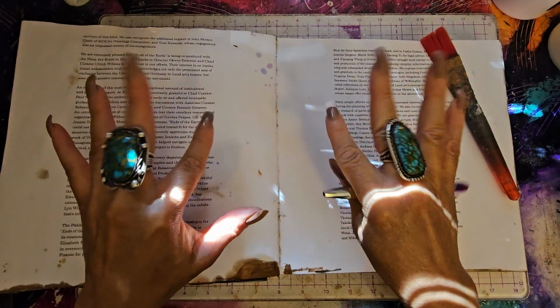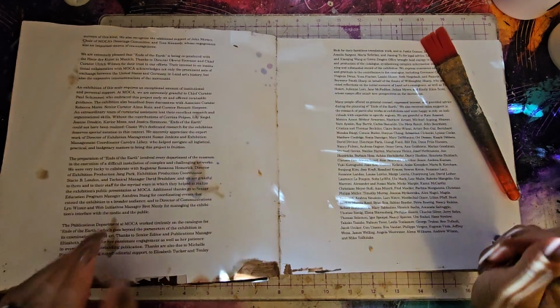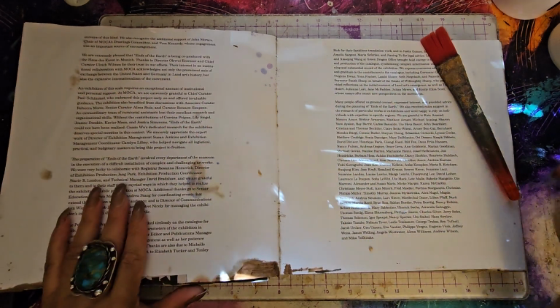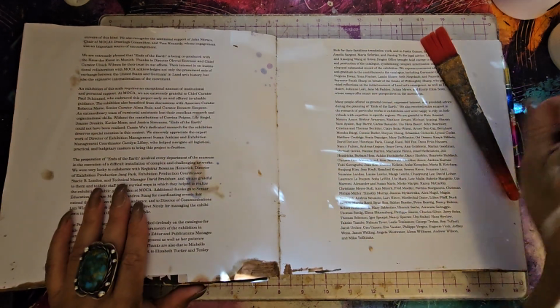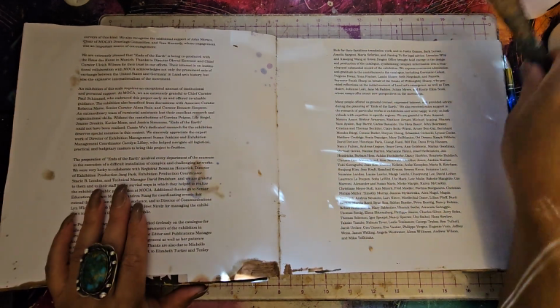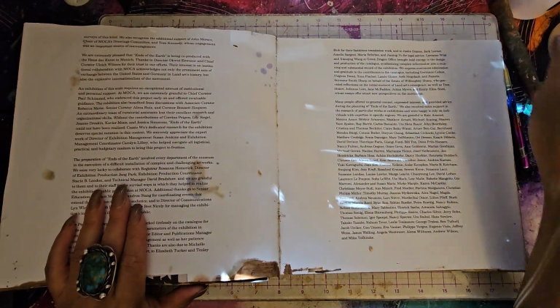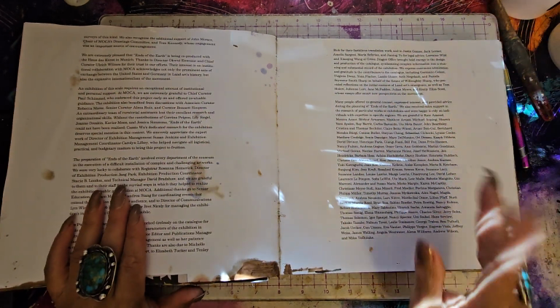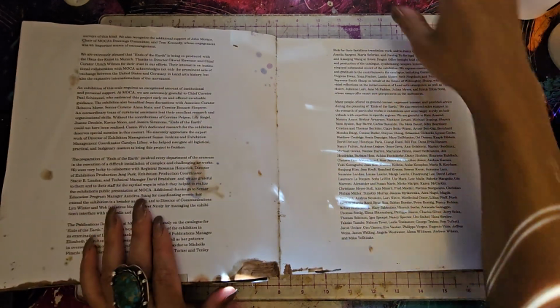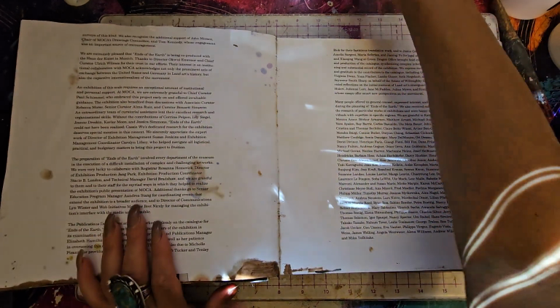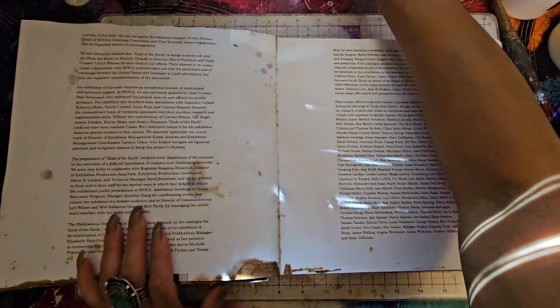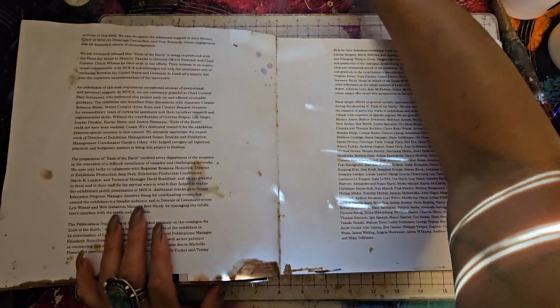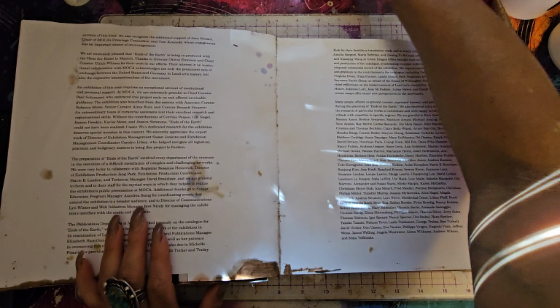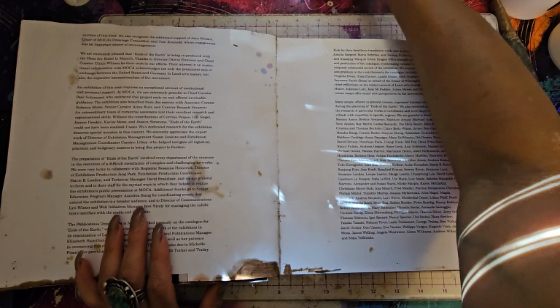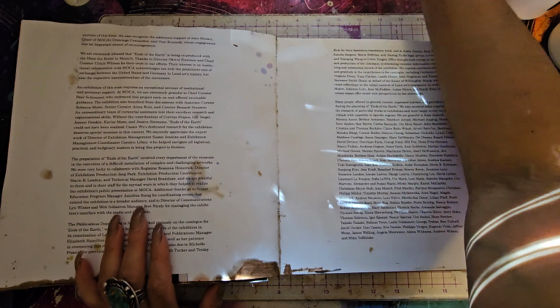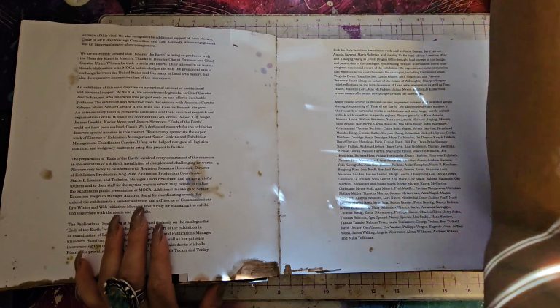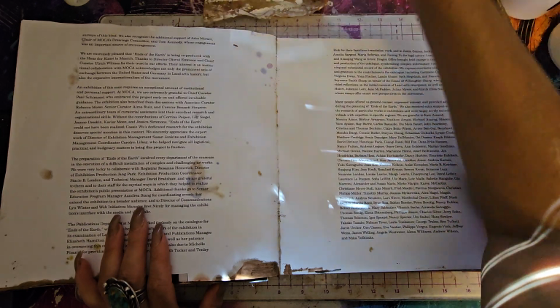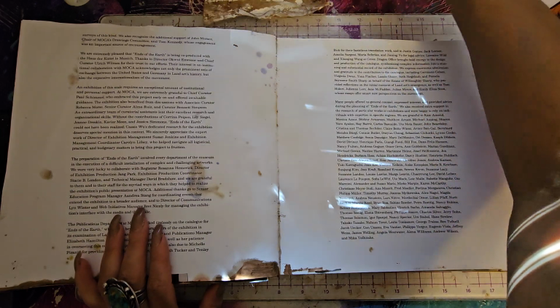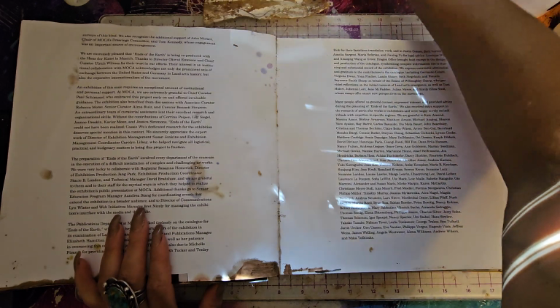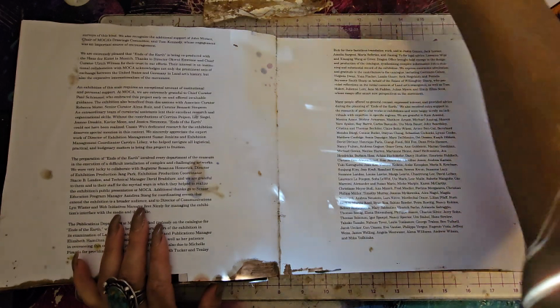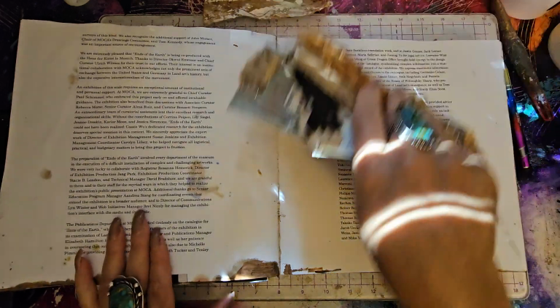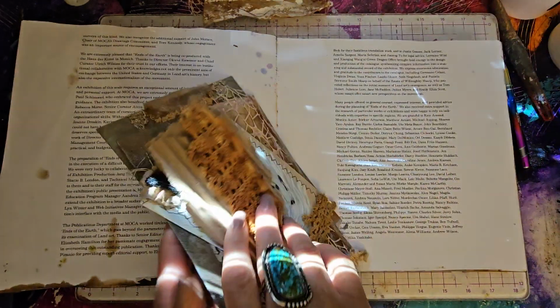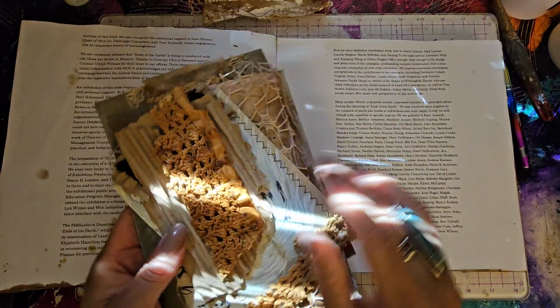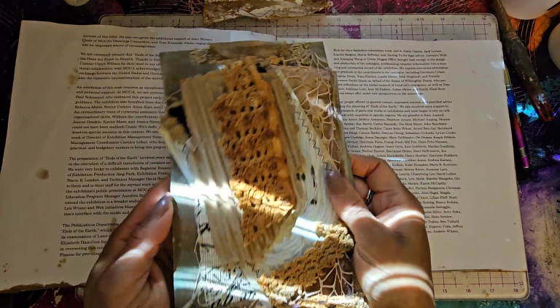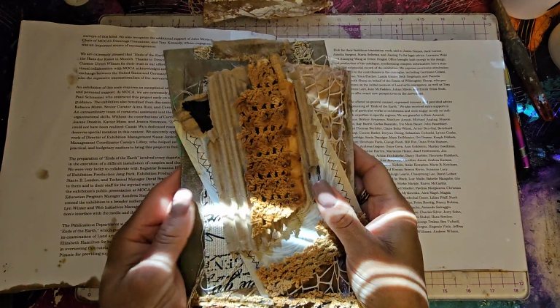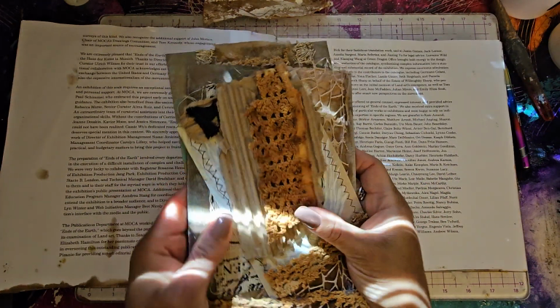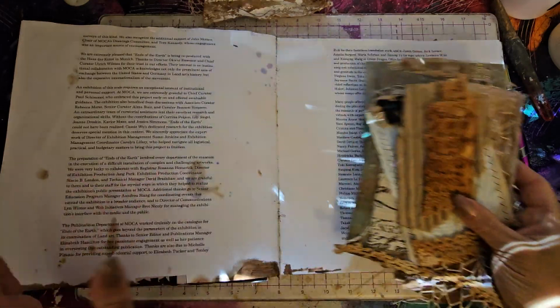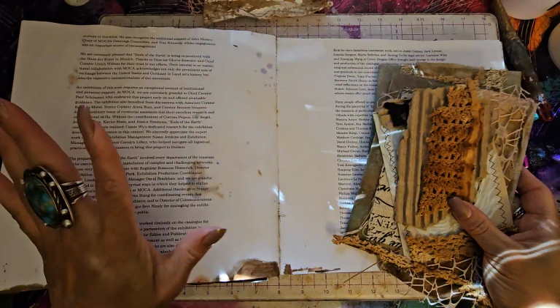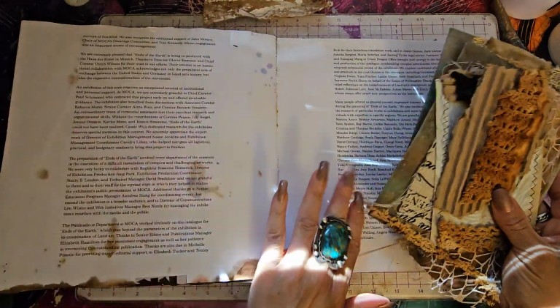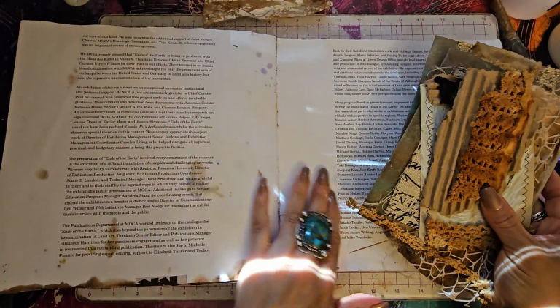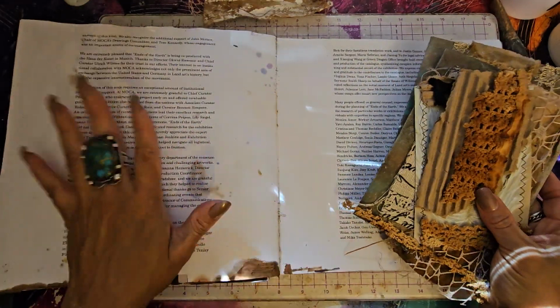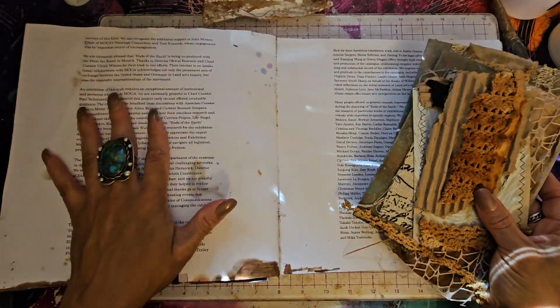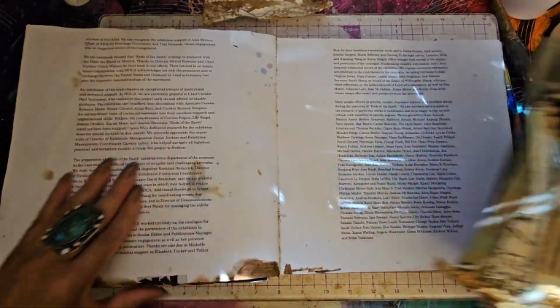Hi guys, it's Angie Bell with My Fairy Treasures. I'm coming at you today with an art journal slash junk journal page. One page will be art journaling and one page will be junk journaling.